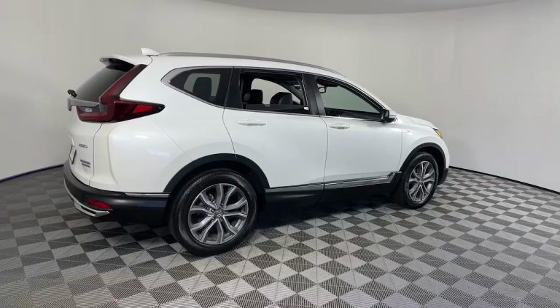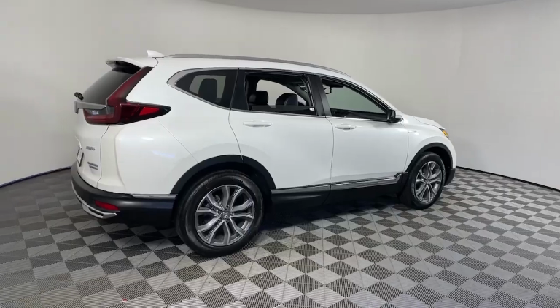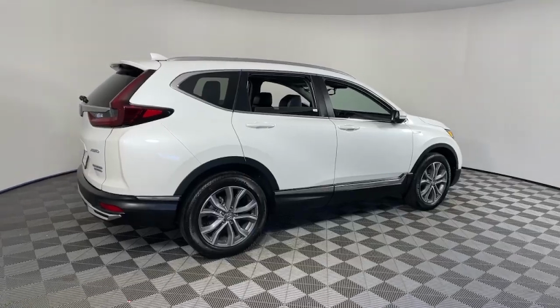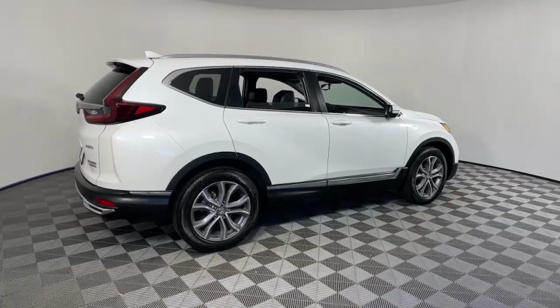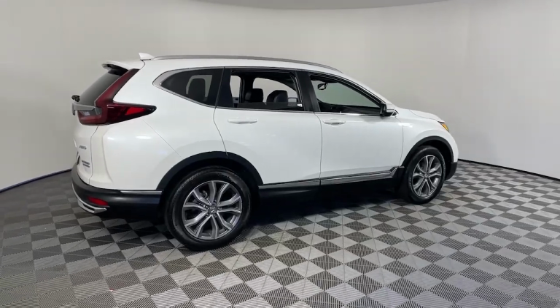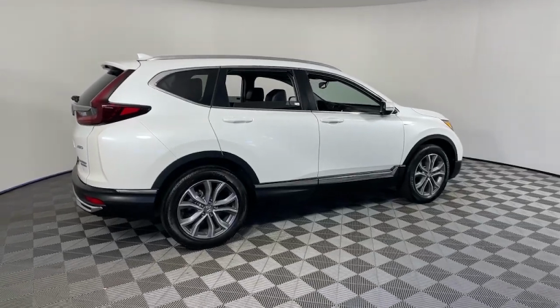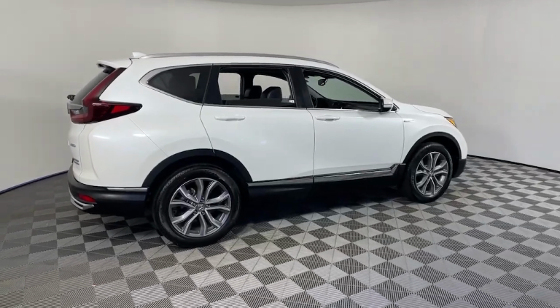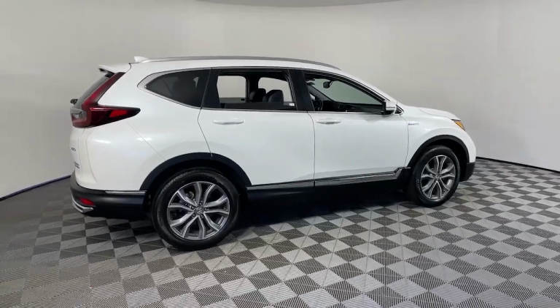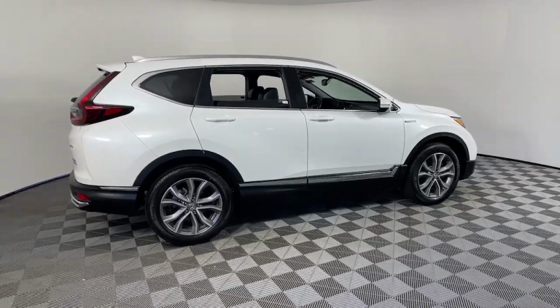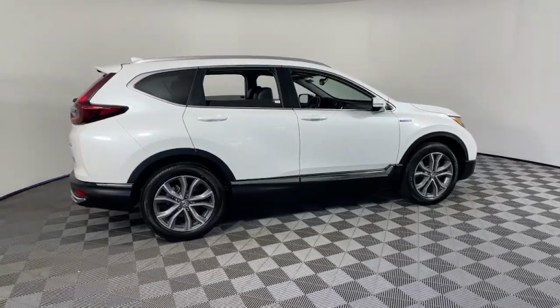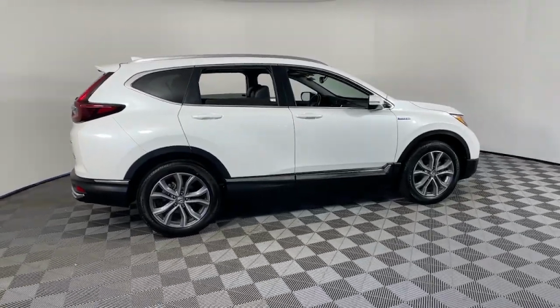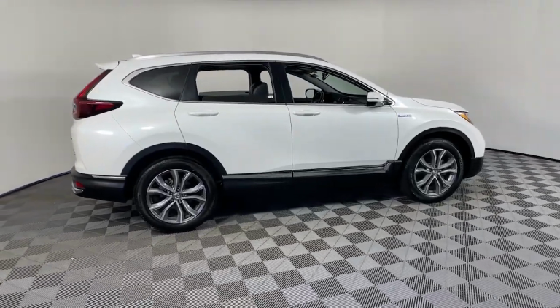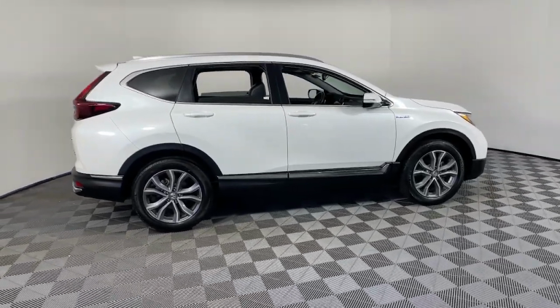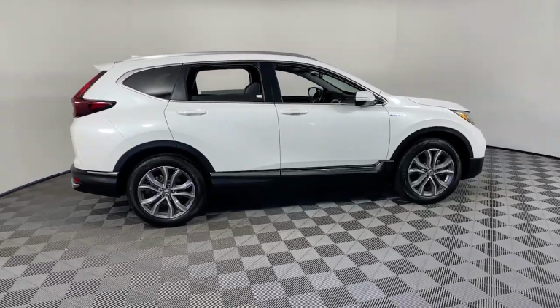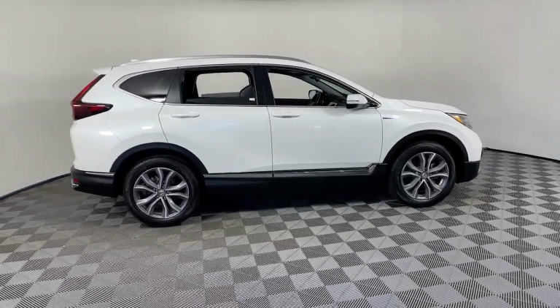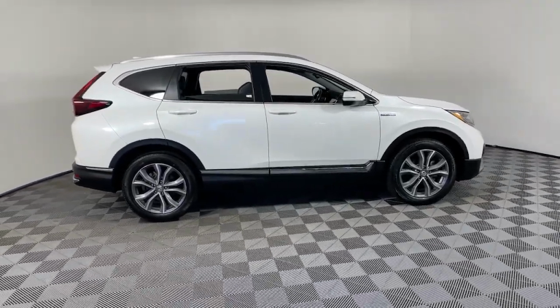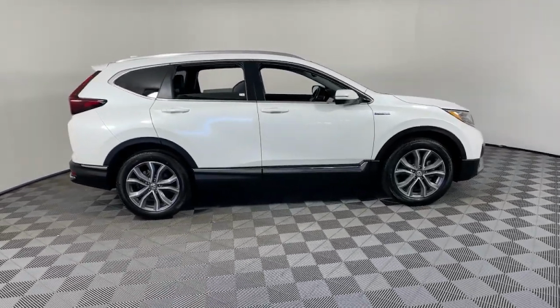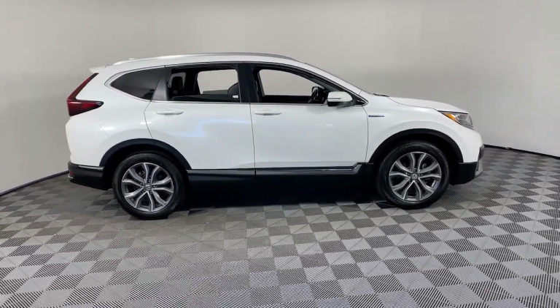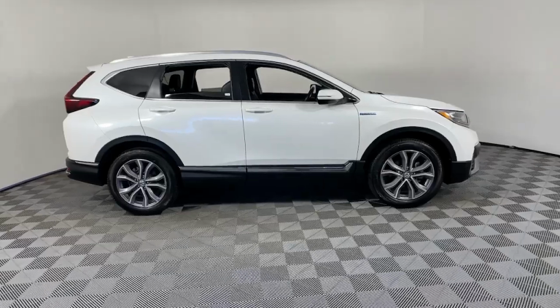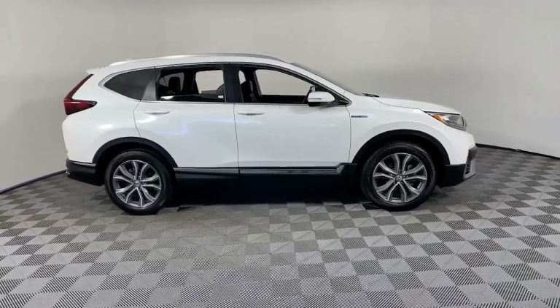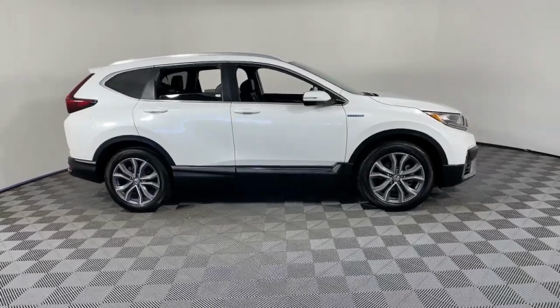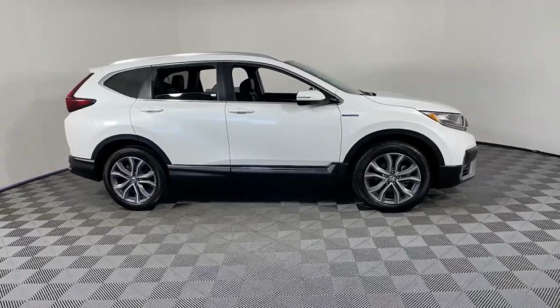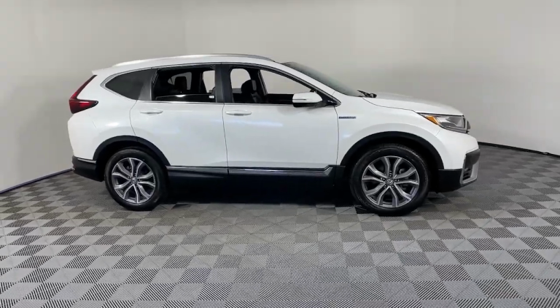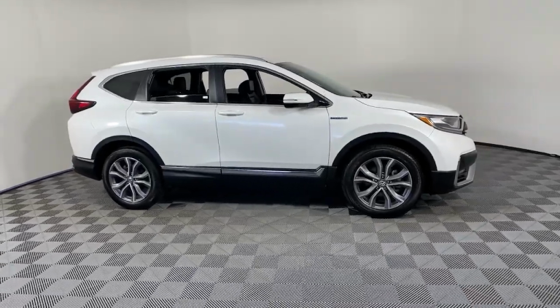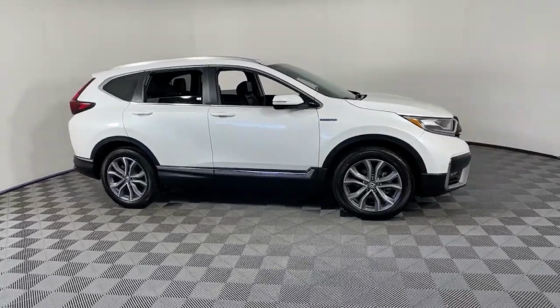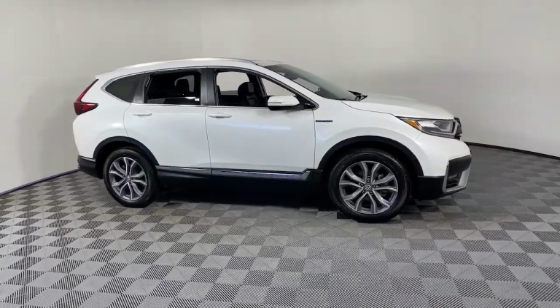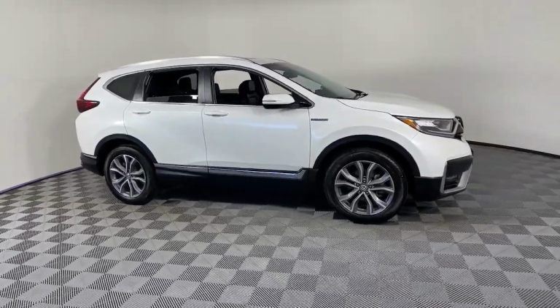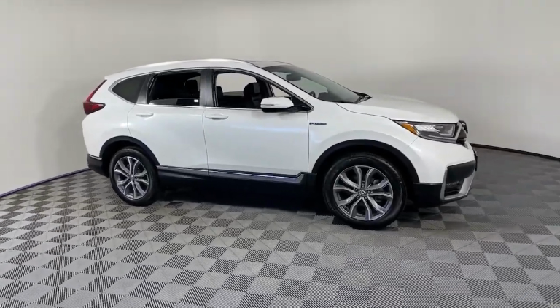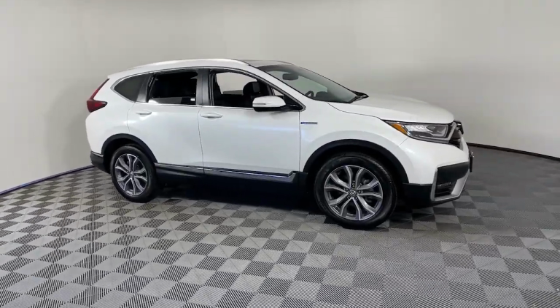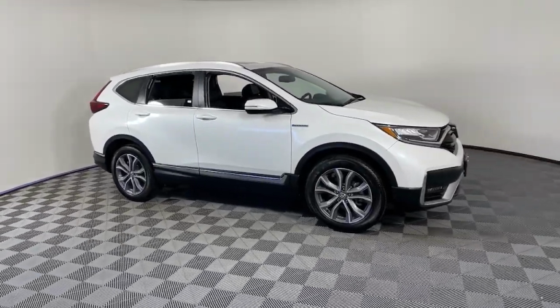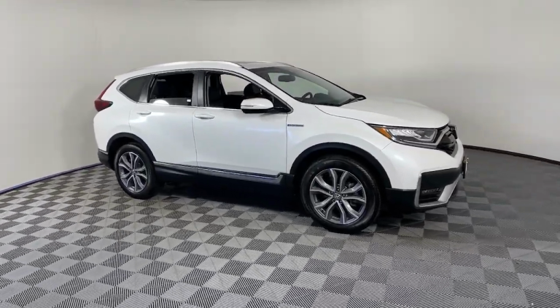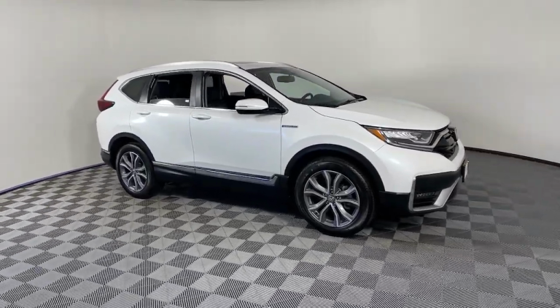You just found the 2020 Honda CR-V Hybrid. This vehicle is an outstanding buy with fewer than 25,000 miles on the odometer.